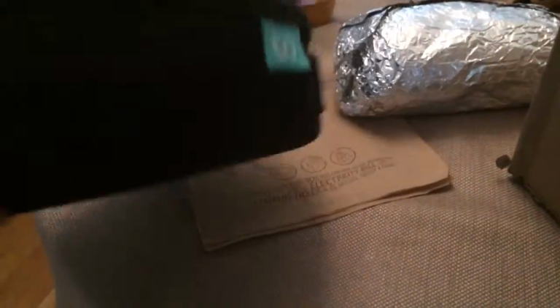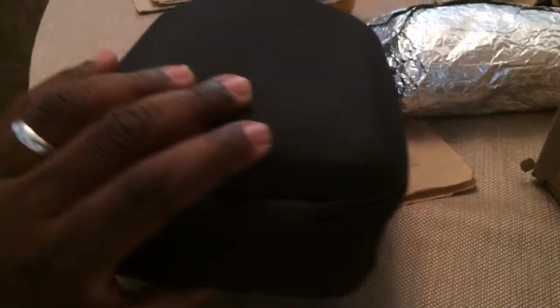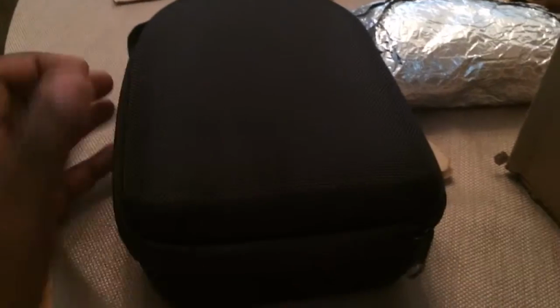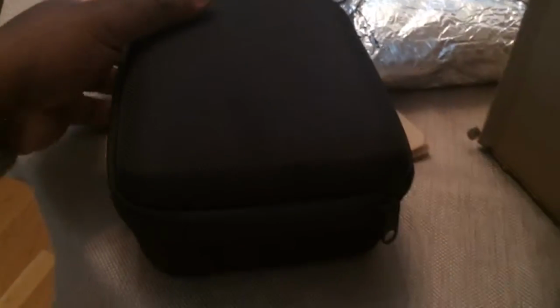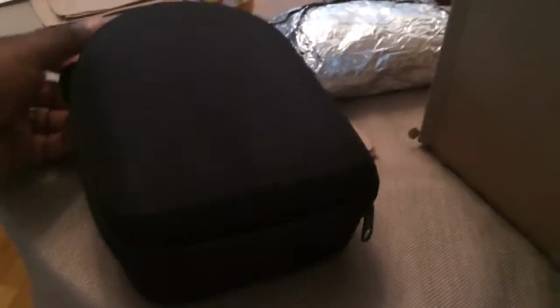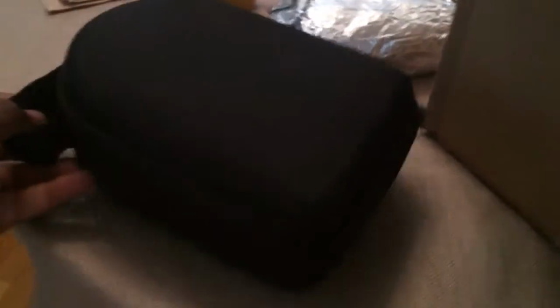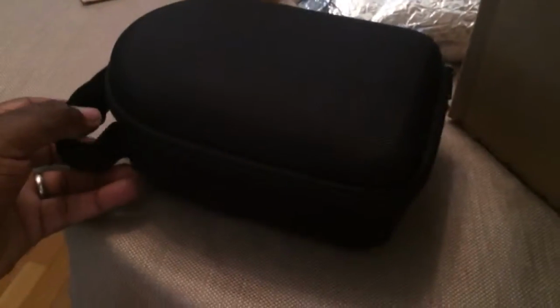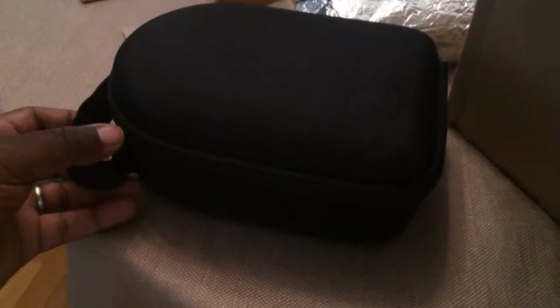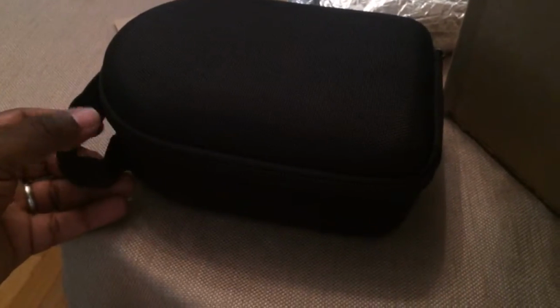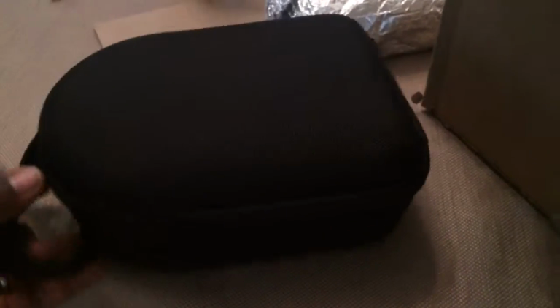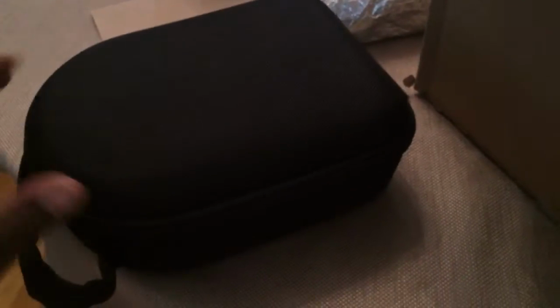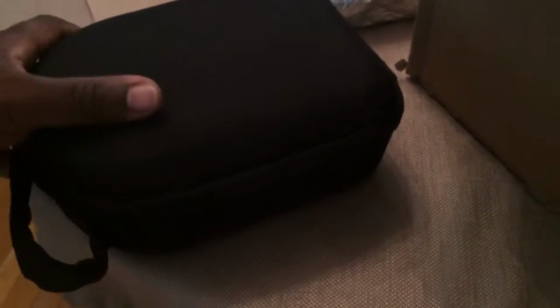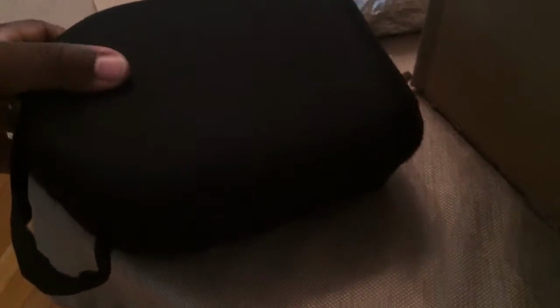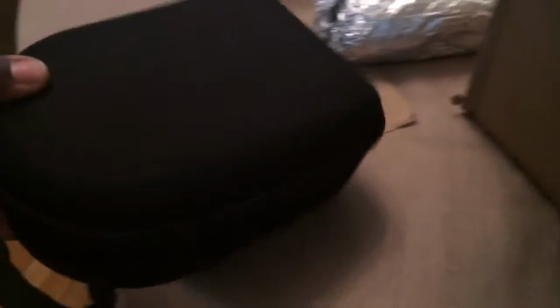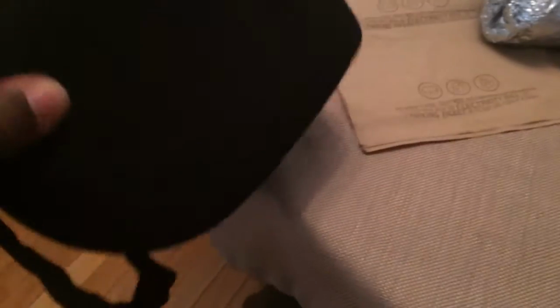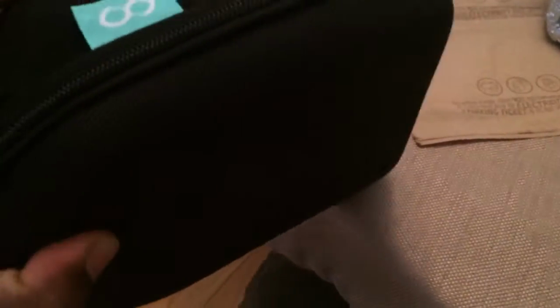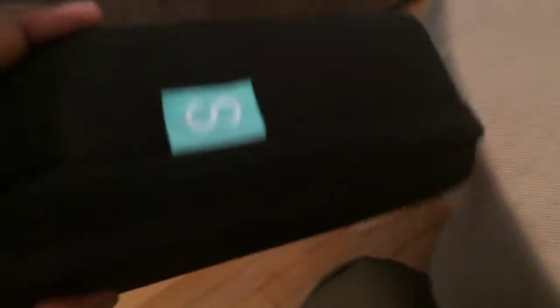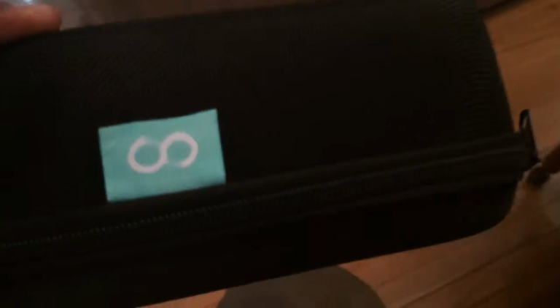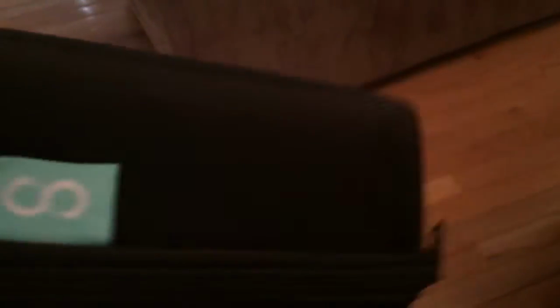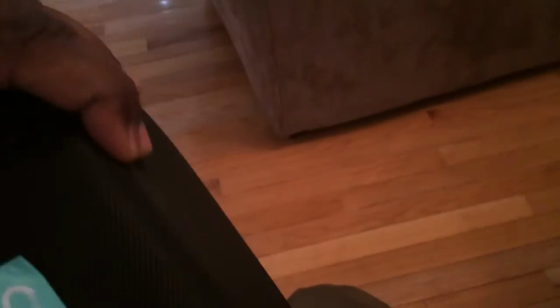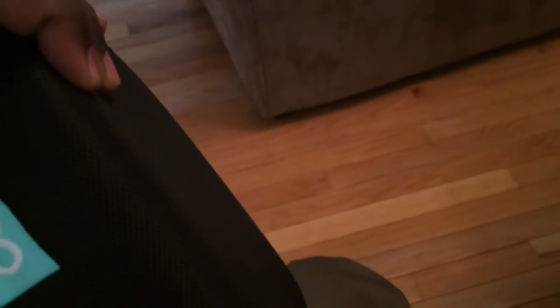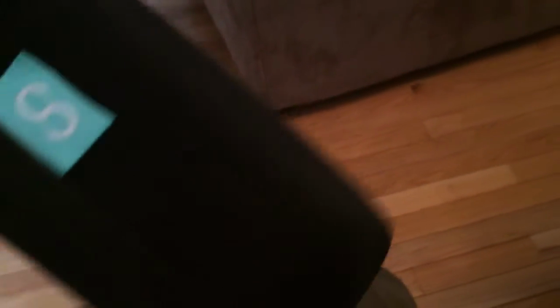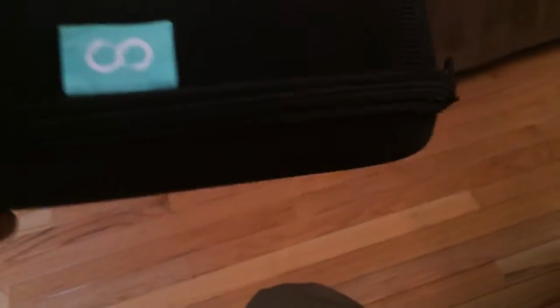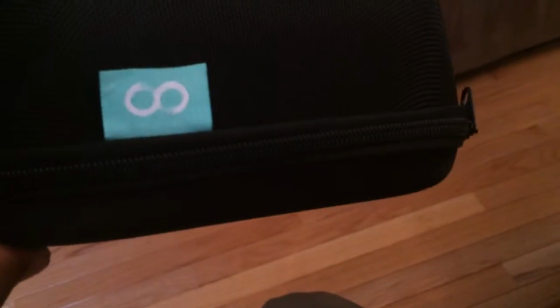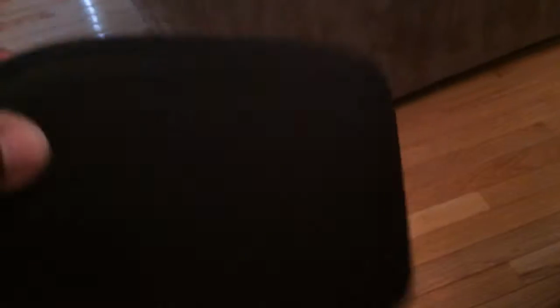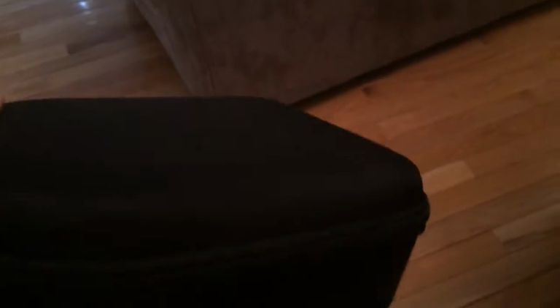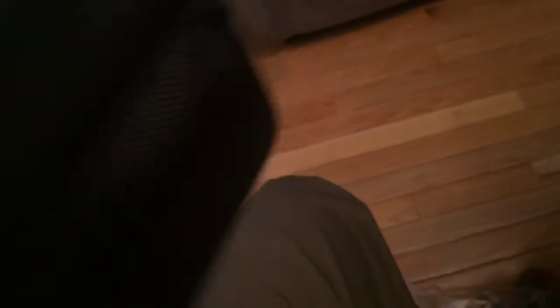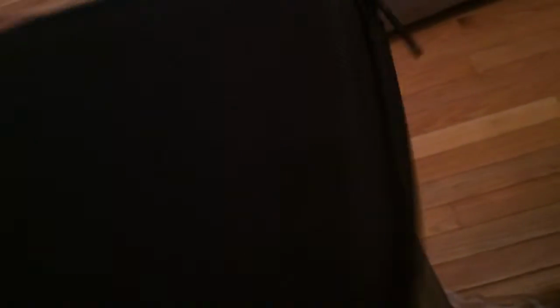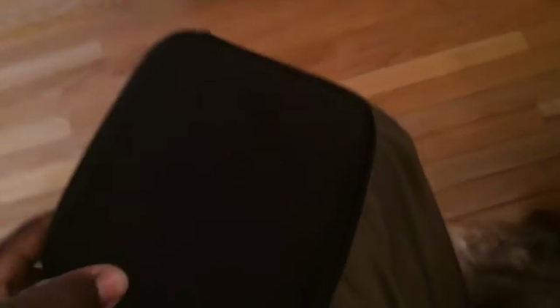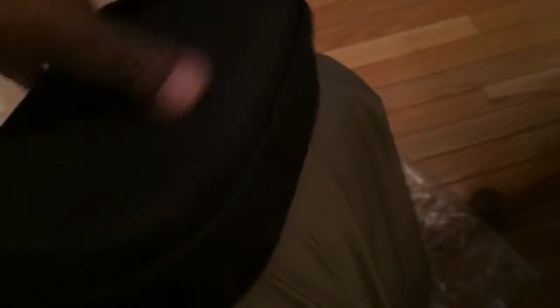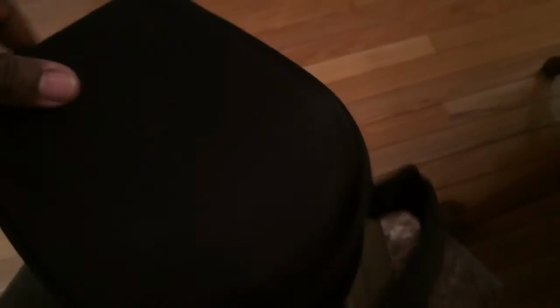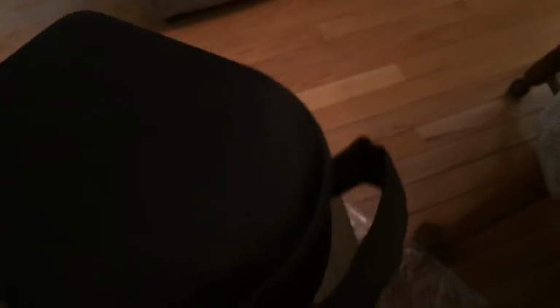That's actually a very, very nice case. There's a little kind of an infinity thing there. Let's zip it up and see what's in here.